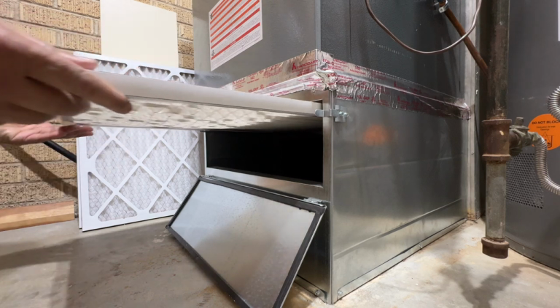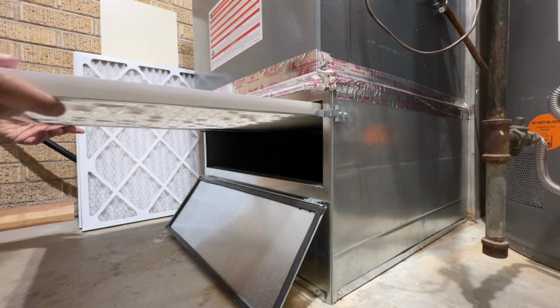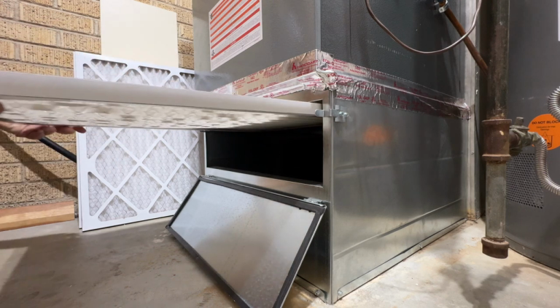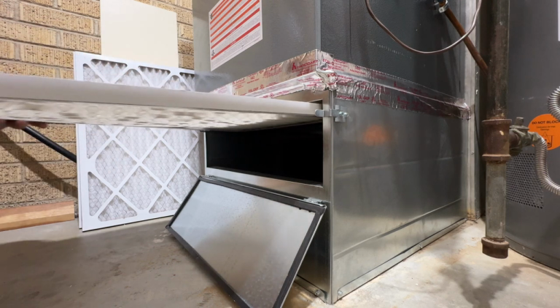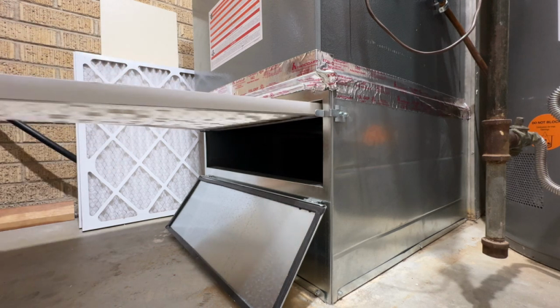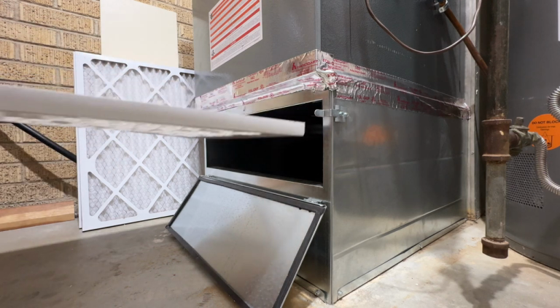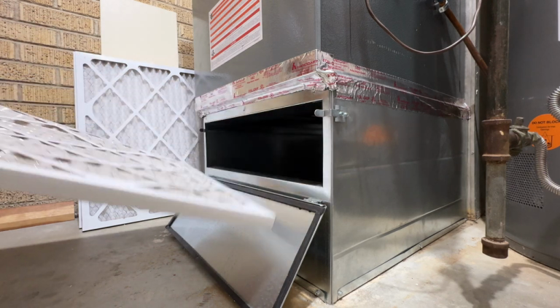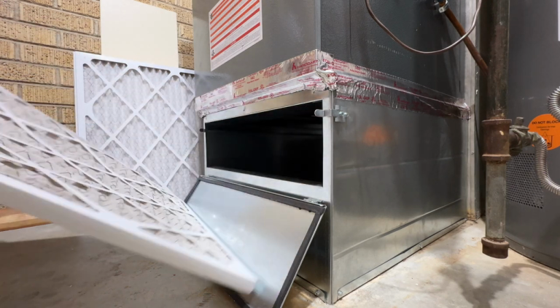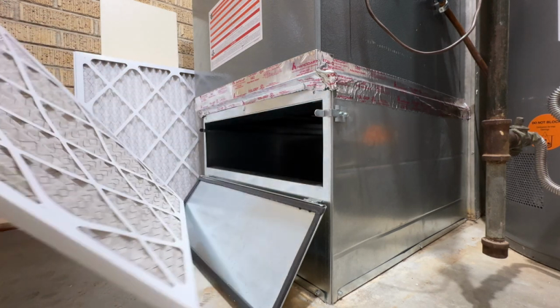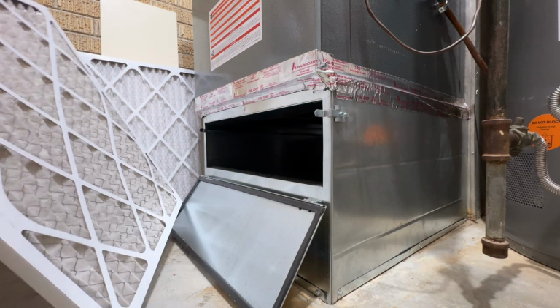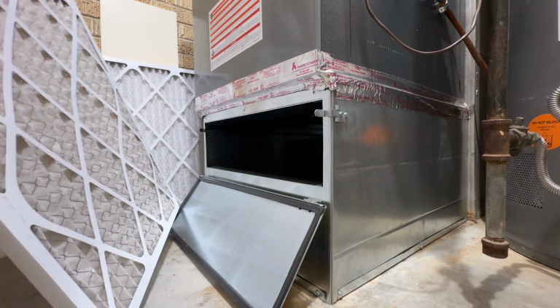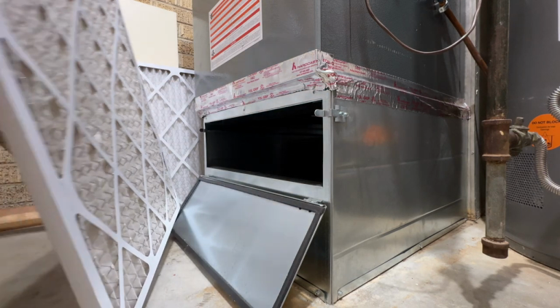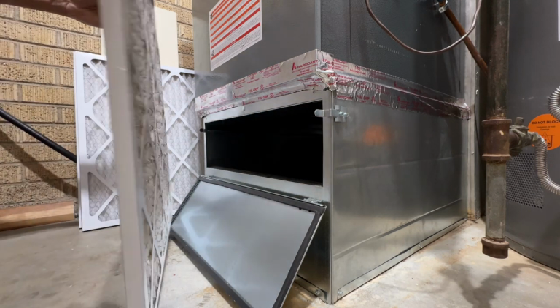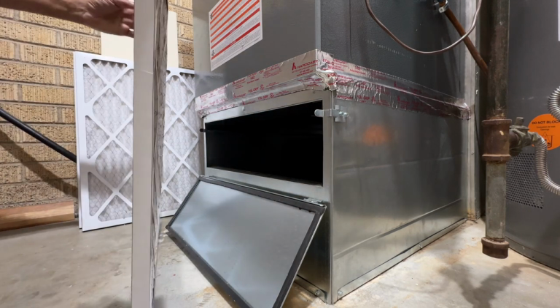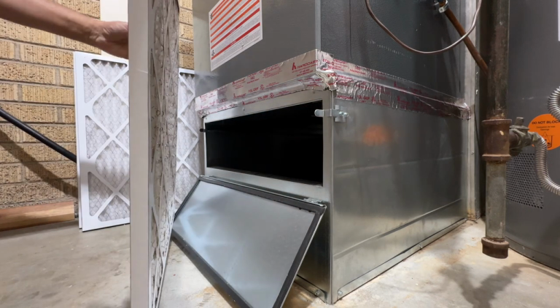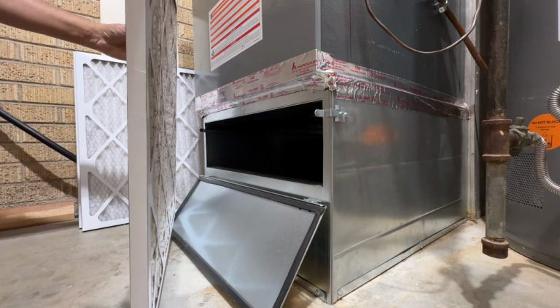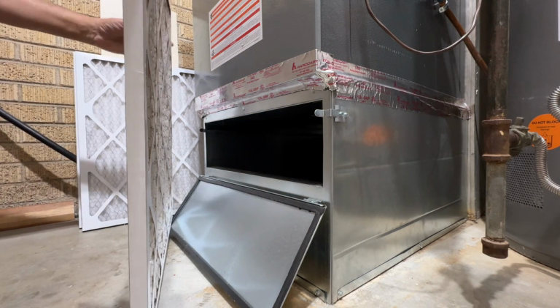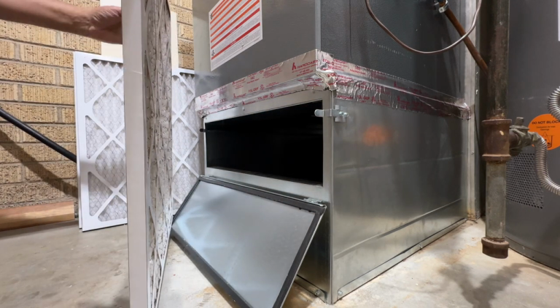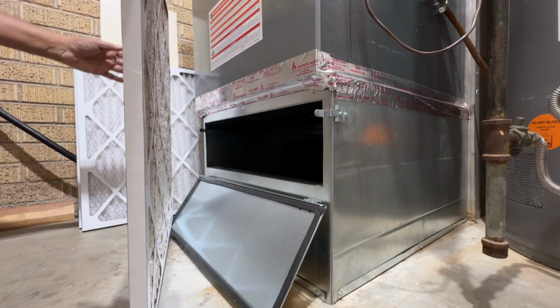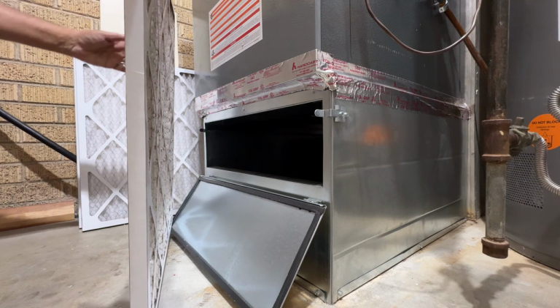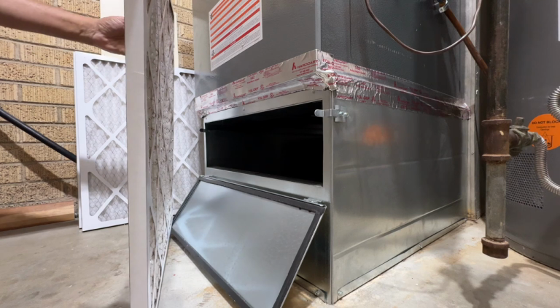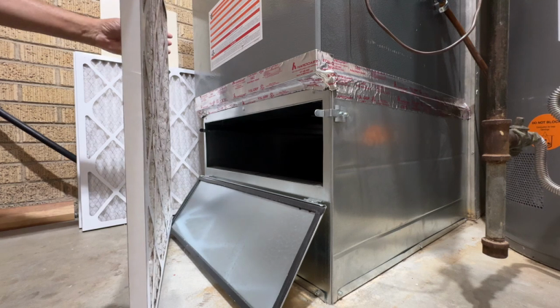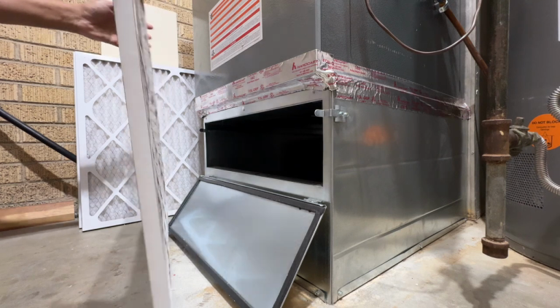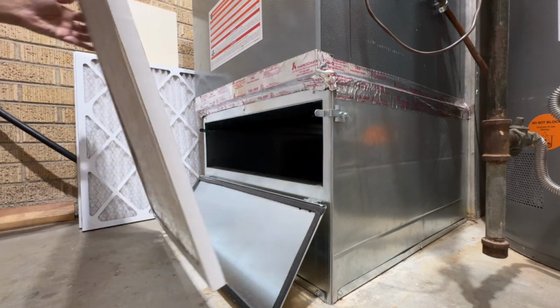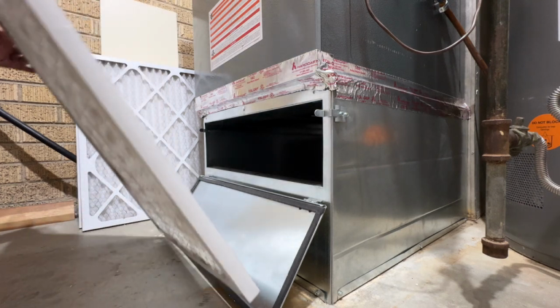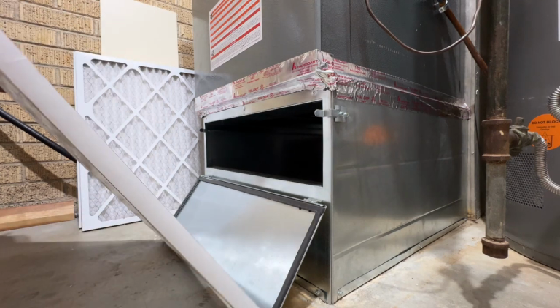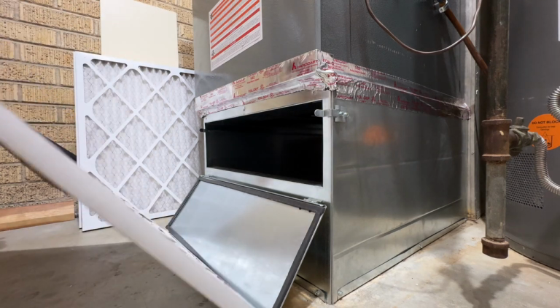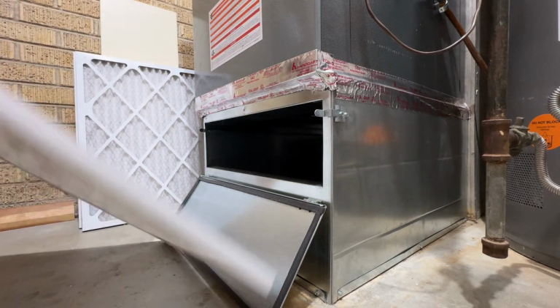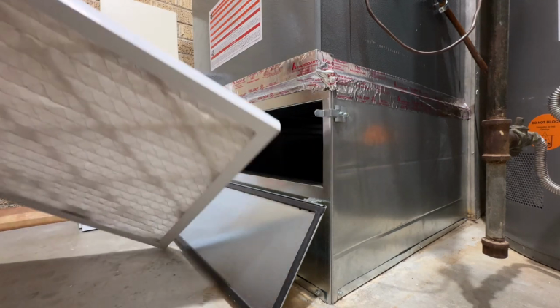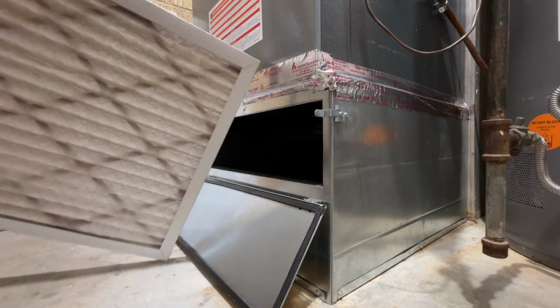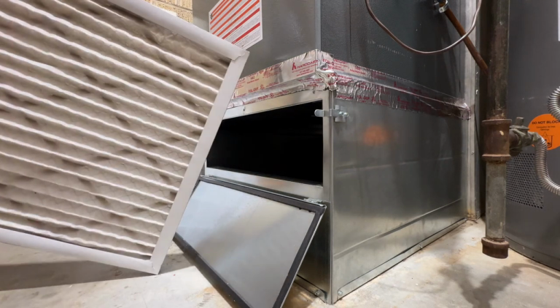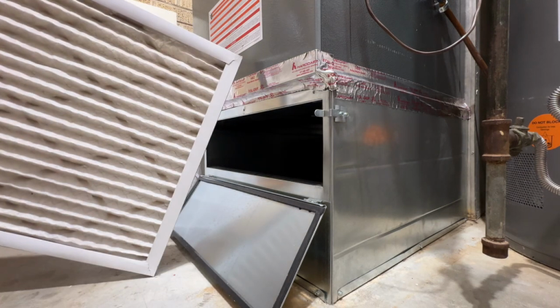That filter went in about two months ago, so it's in pretty good condition still. It'll probably last another month. Let's put that back in.